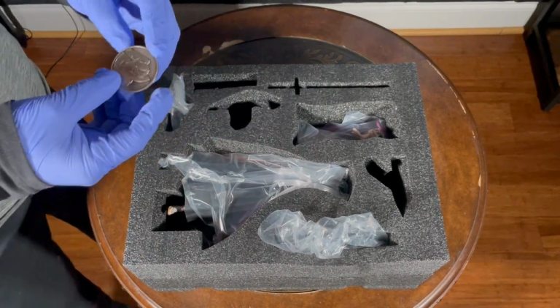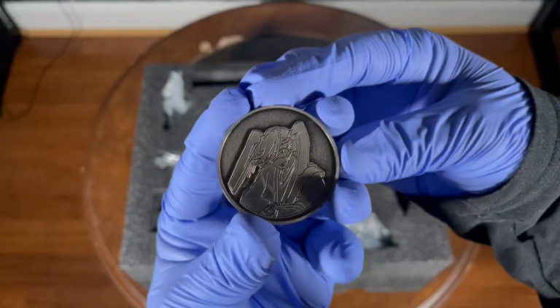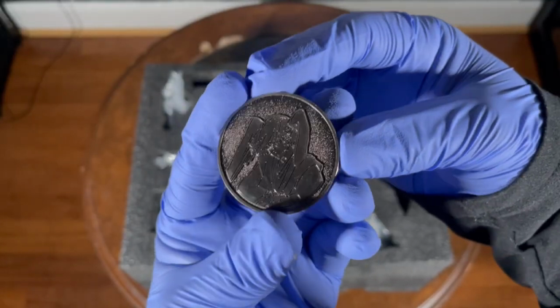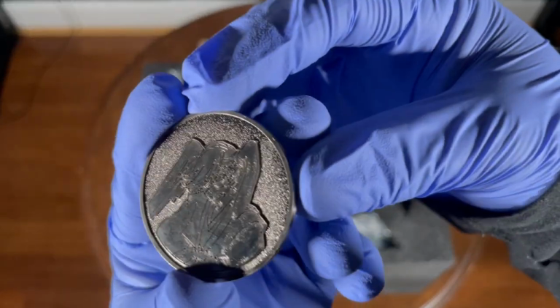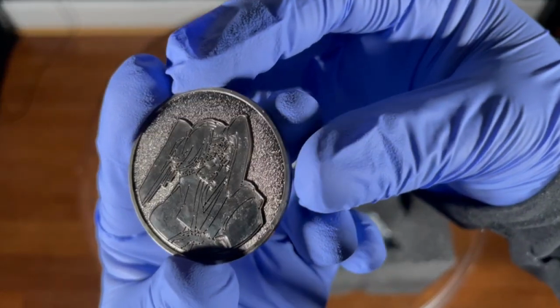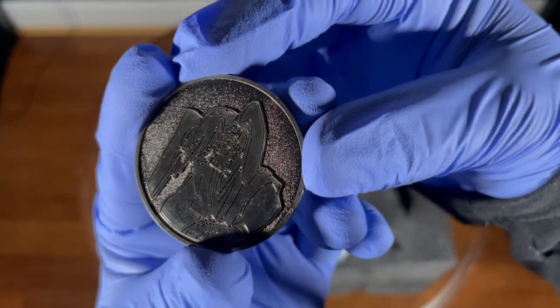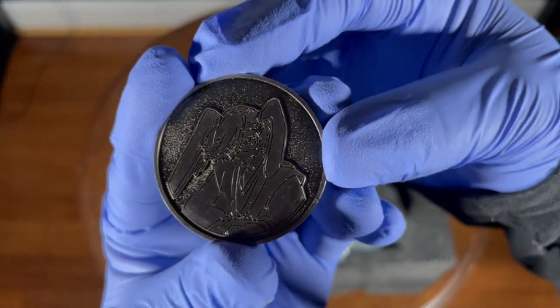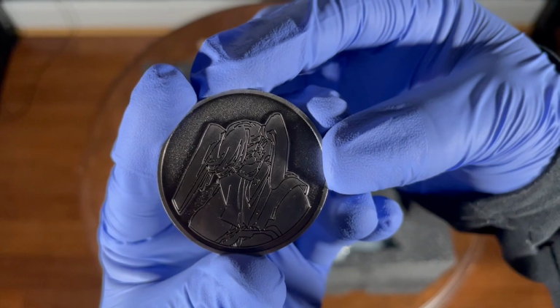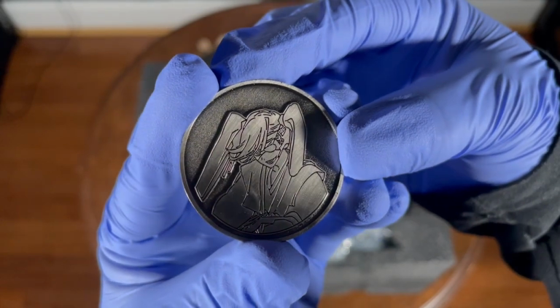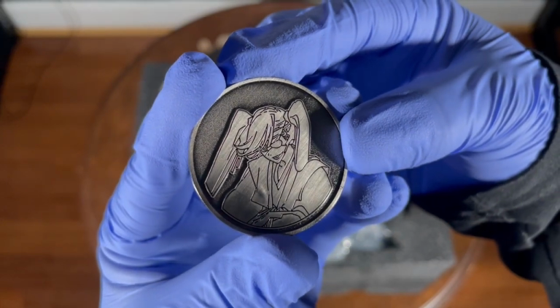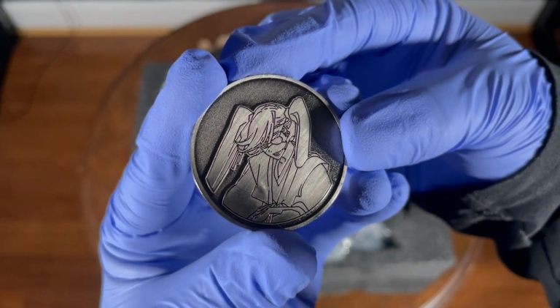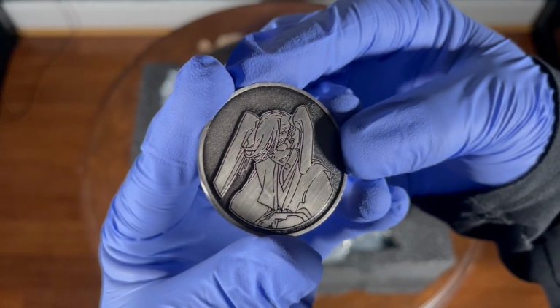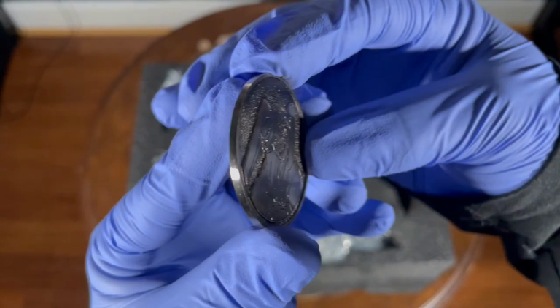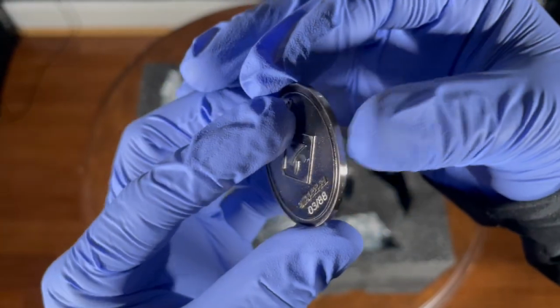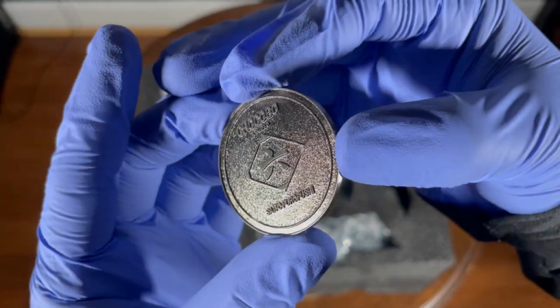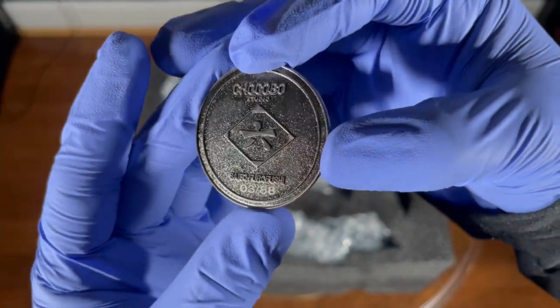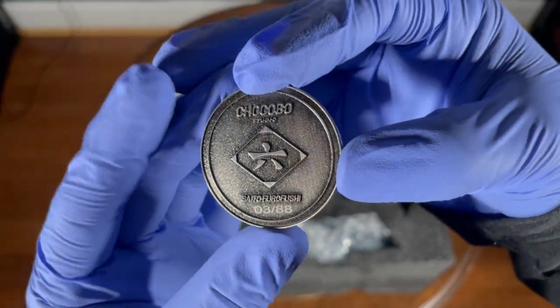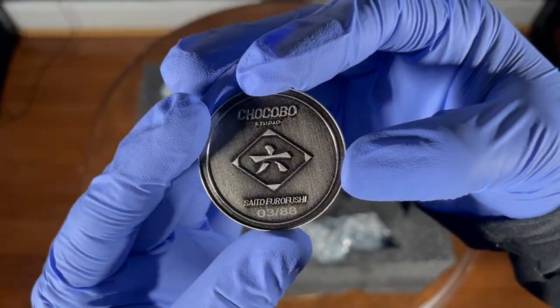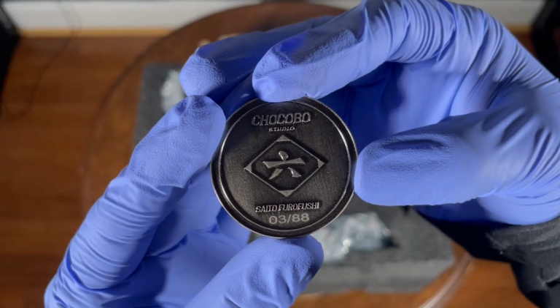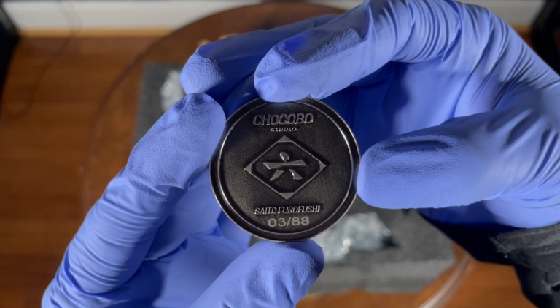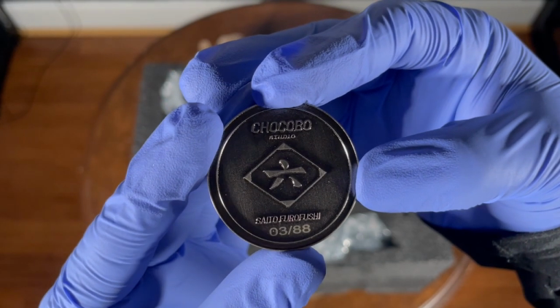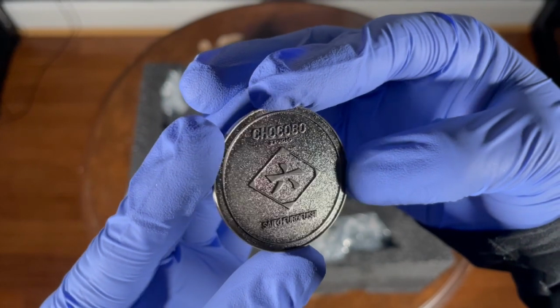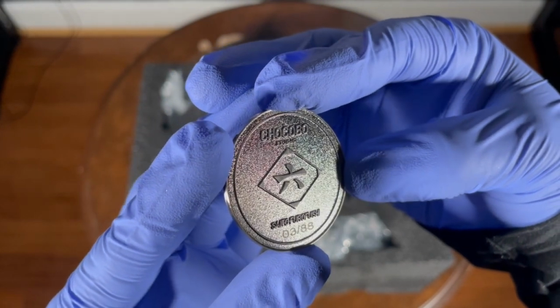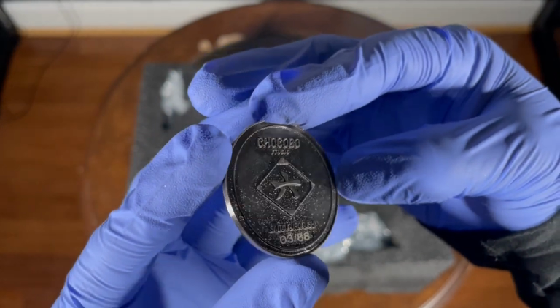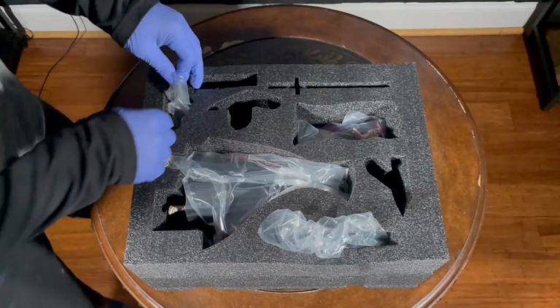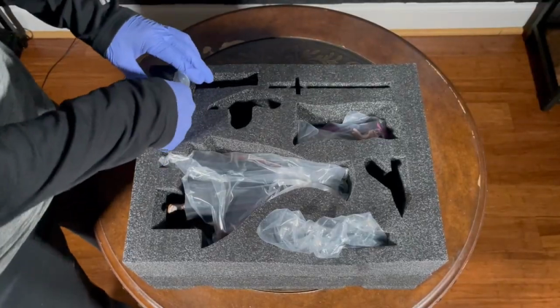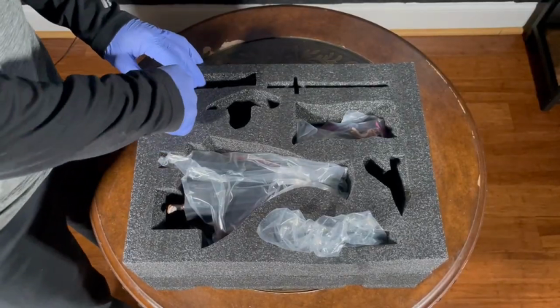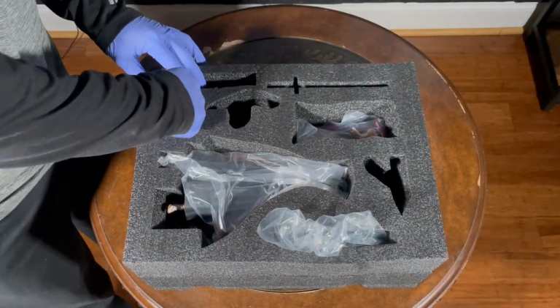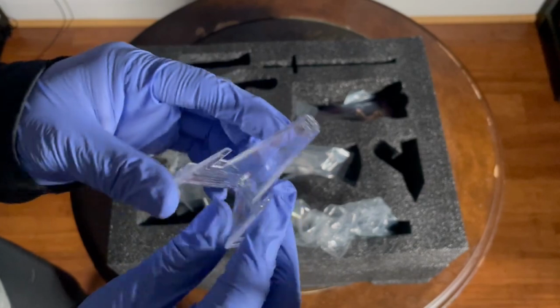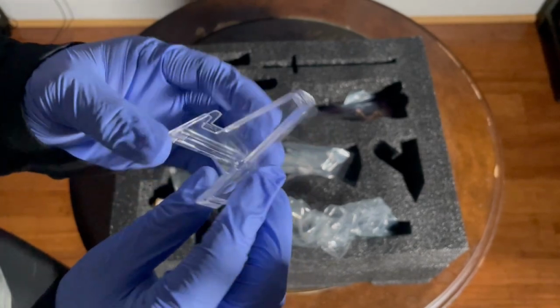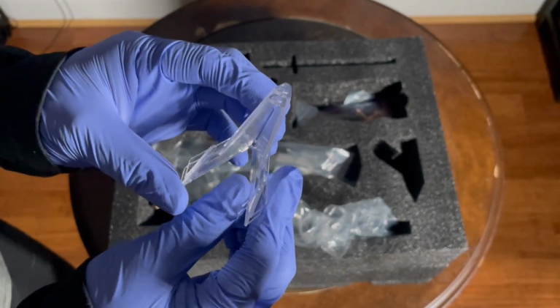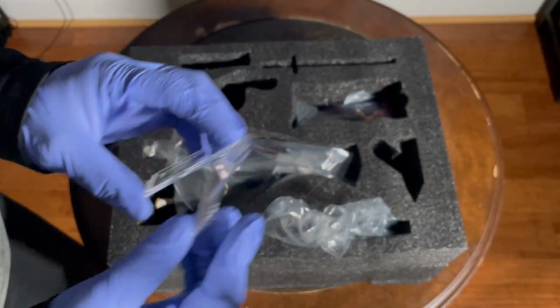The statue came with a silver coin showing off Saito on one side and the division's logo on the other side. It's number three out of 88 — not bad, almost got number one. It also comes with a plastic holder to display the coin.